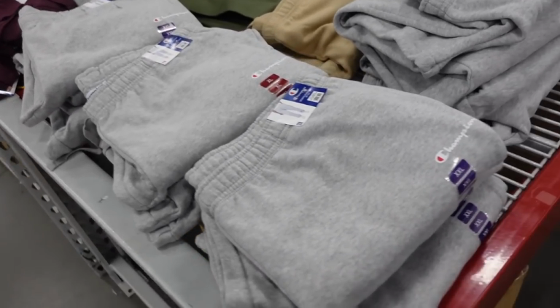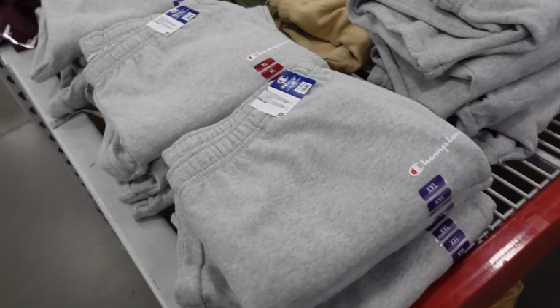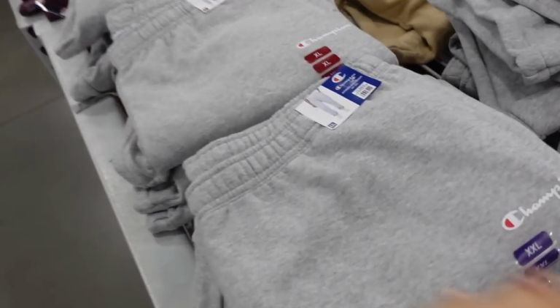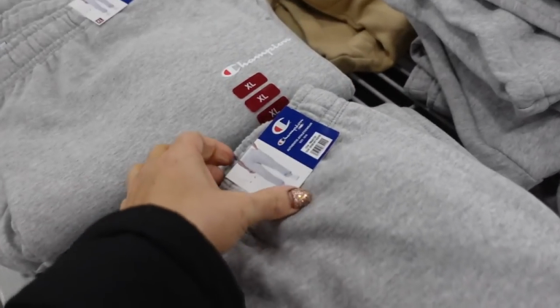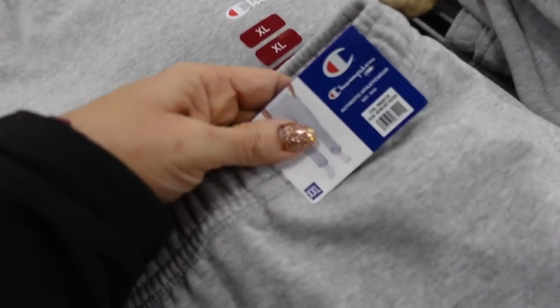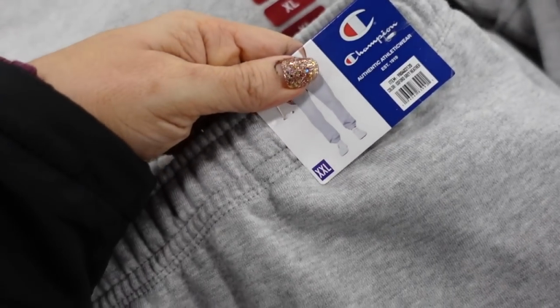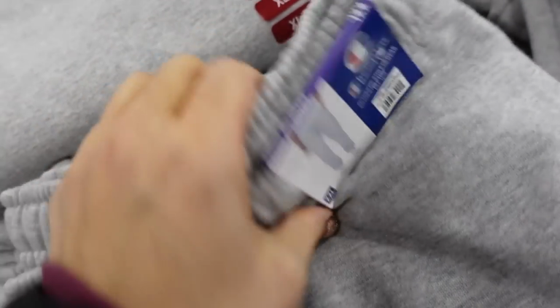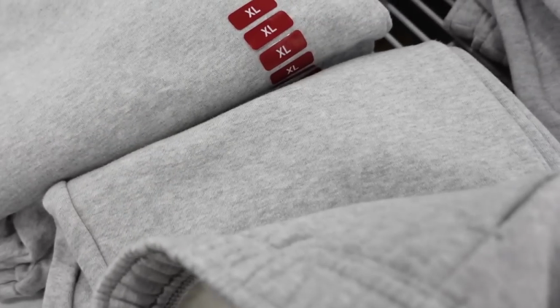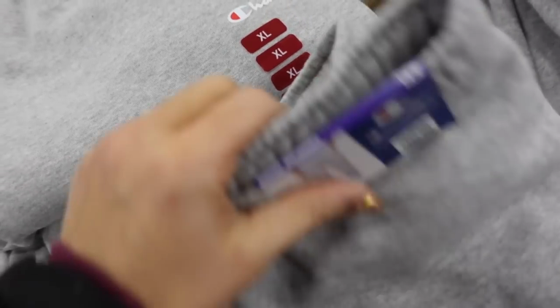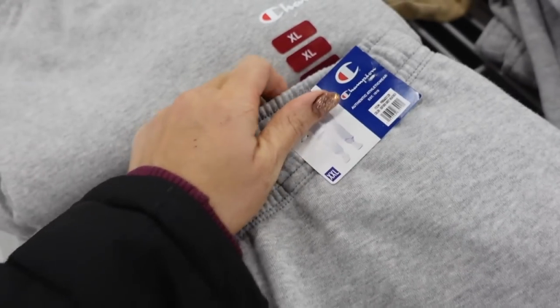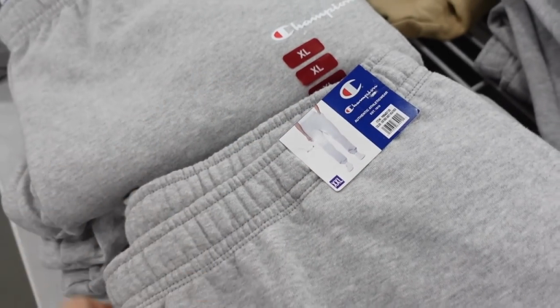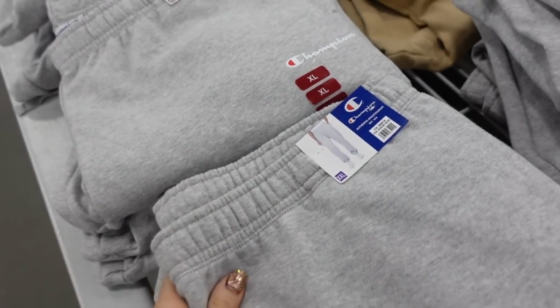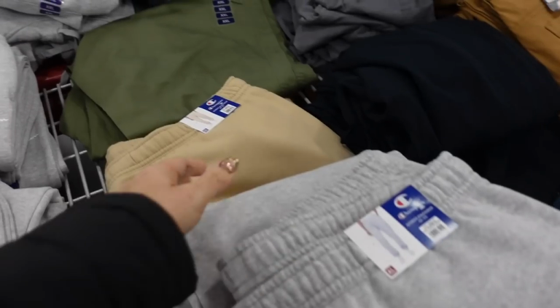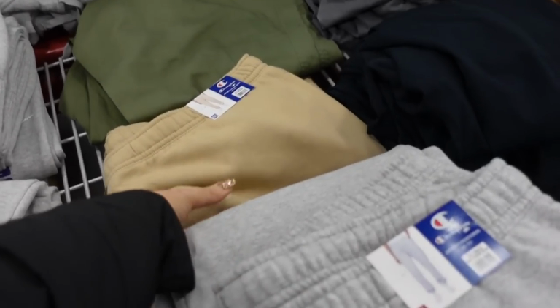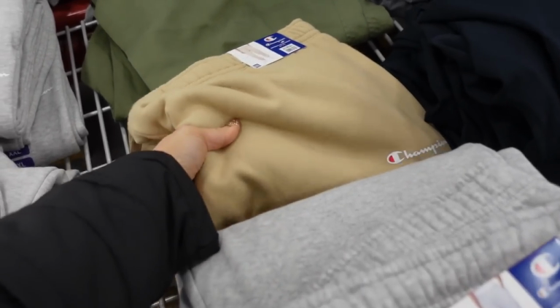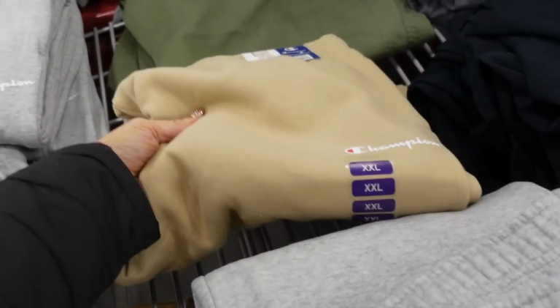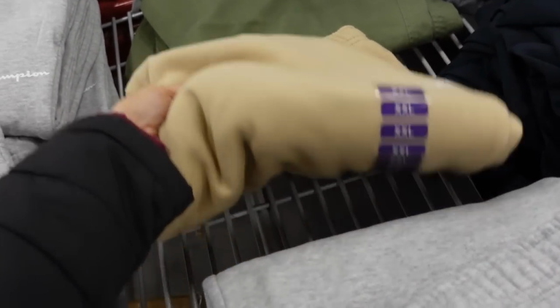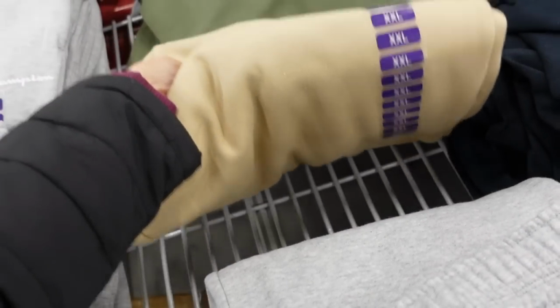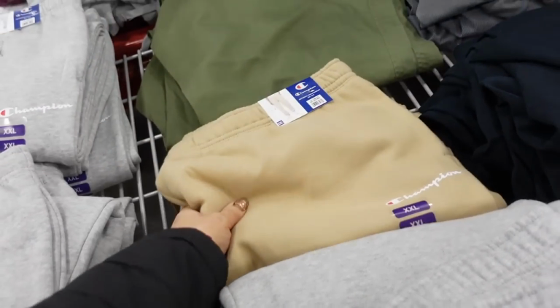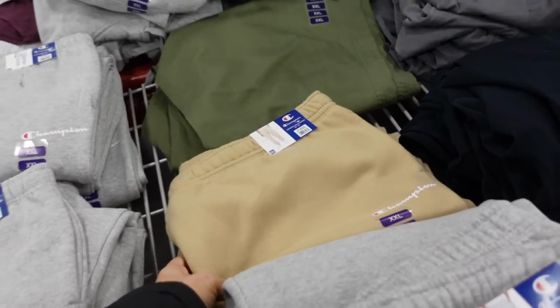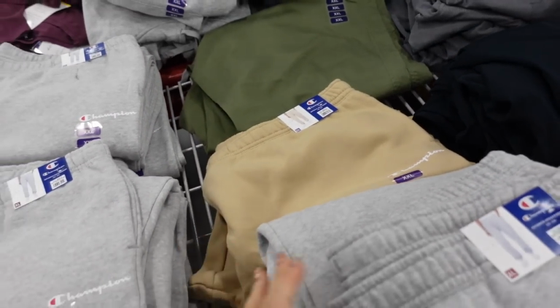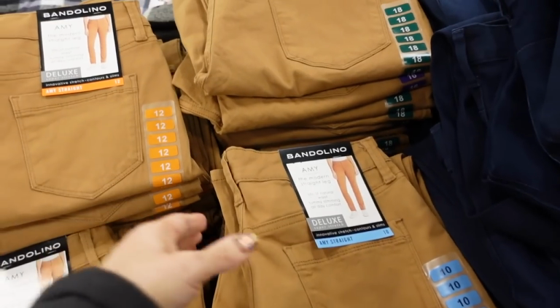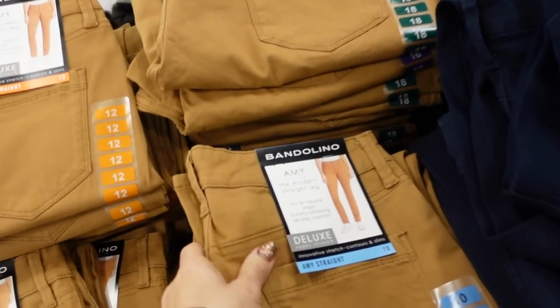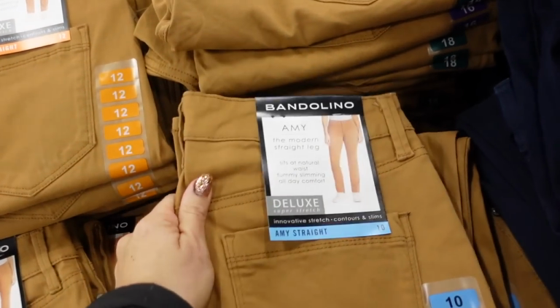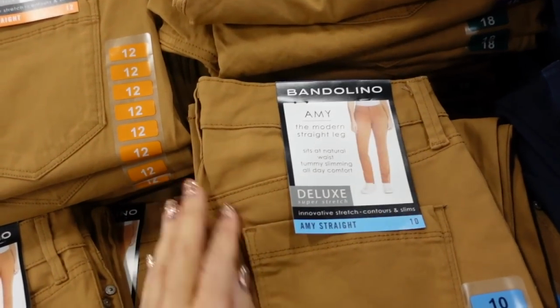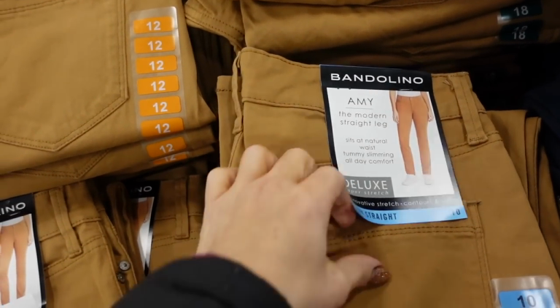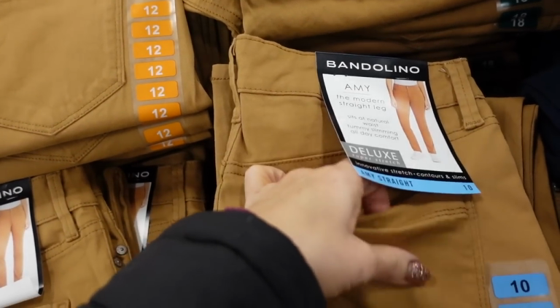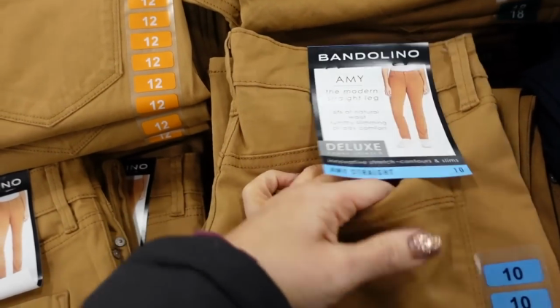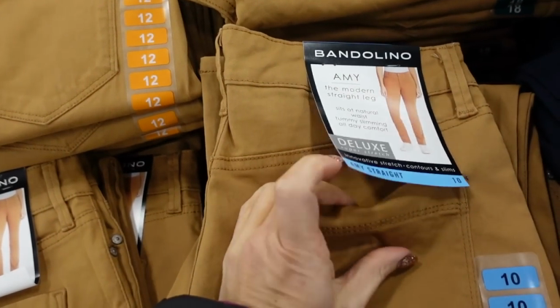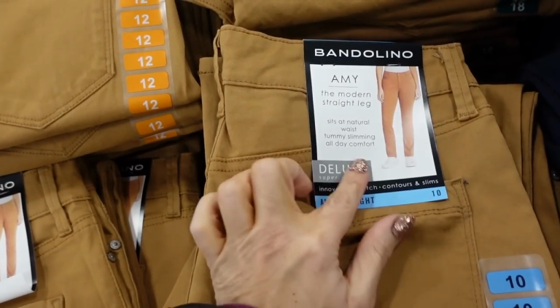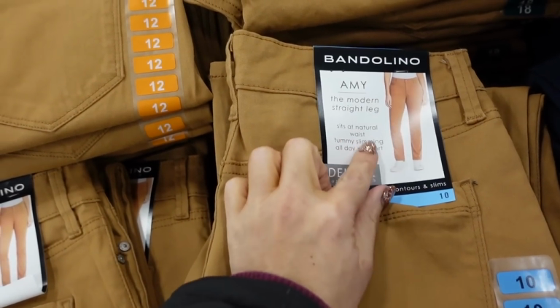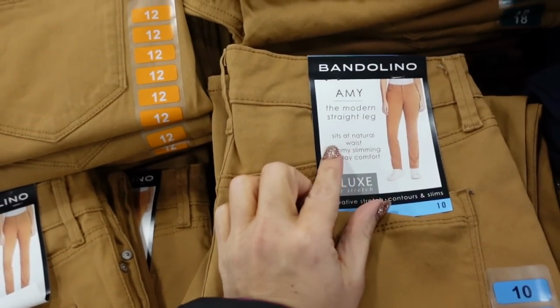Over here I'm also seeing the matching joggers — they are also on sale for $17.98. They have the elastic waistband, the true jogger bottom, and they also have them in the camel color.